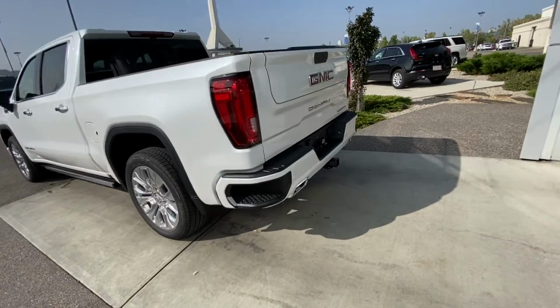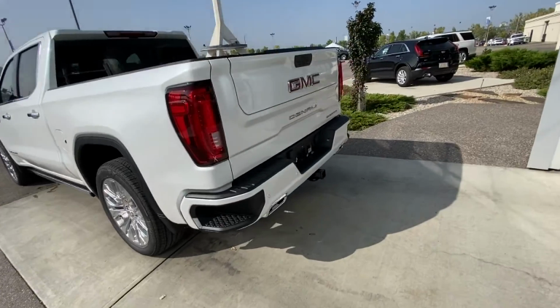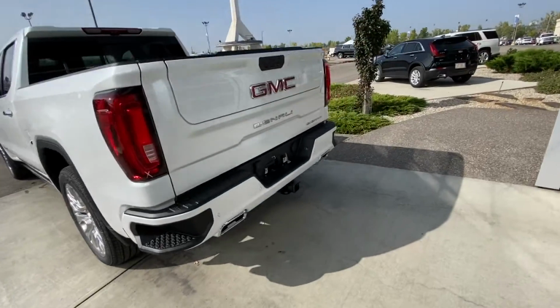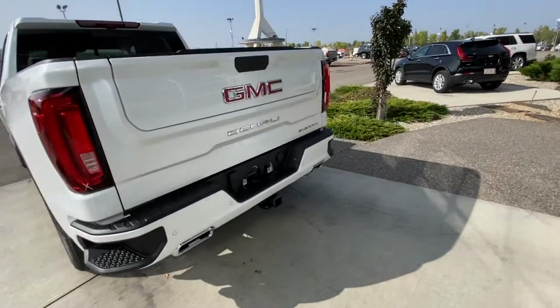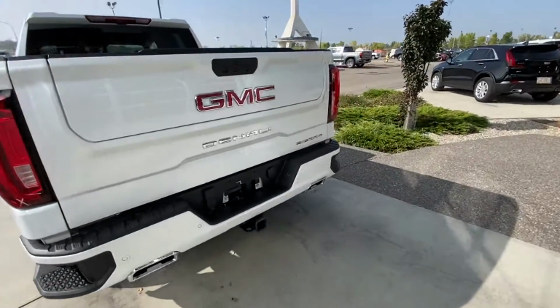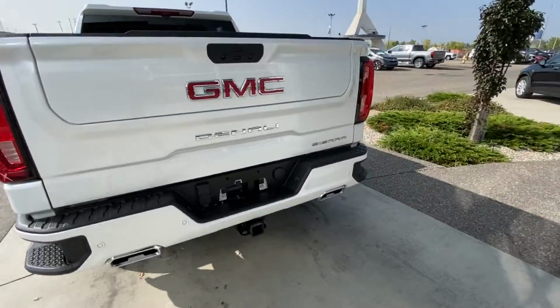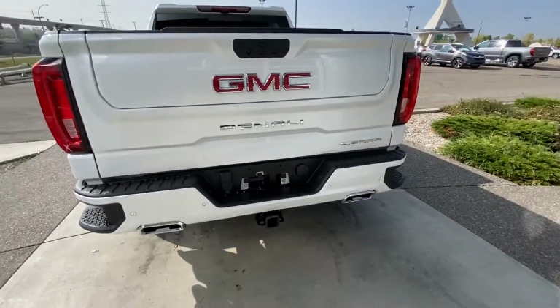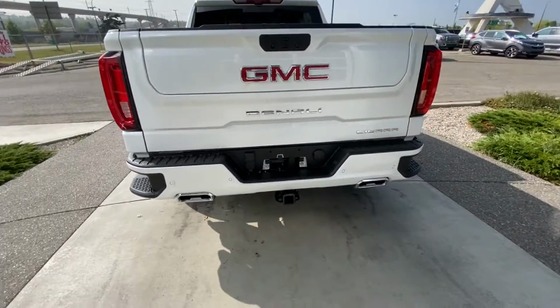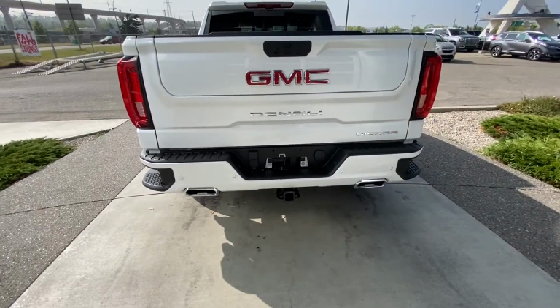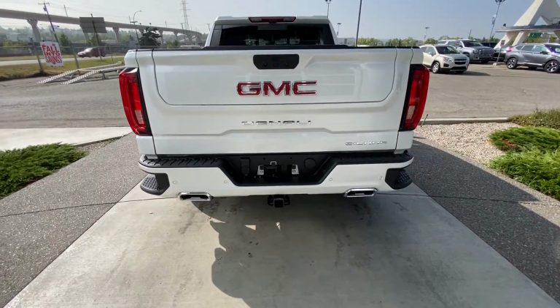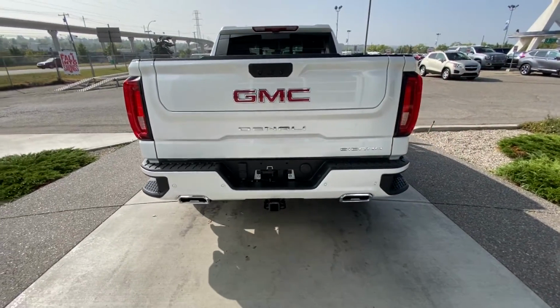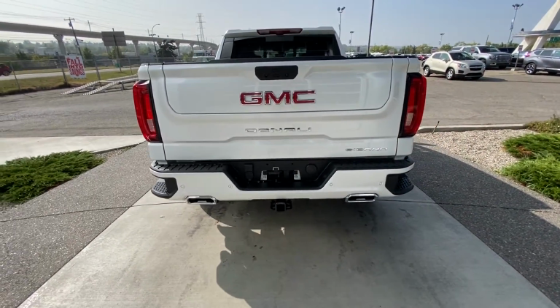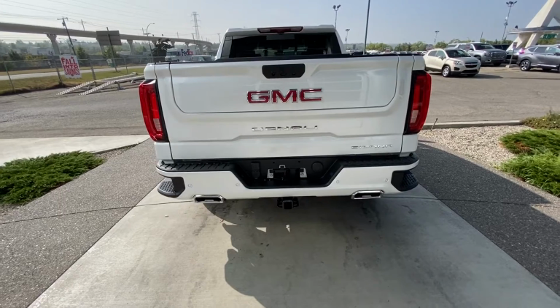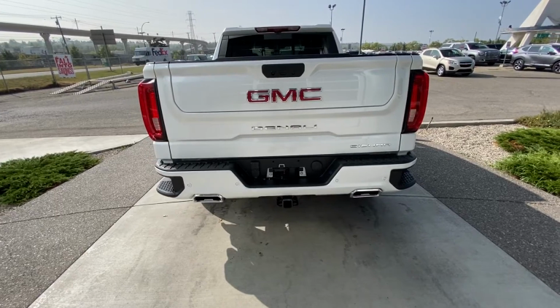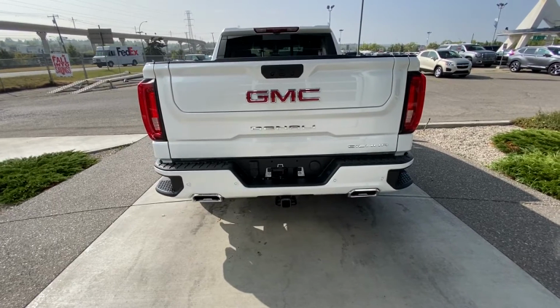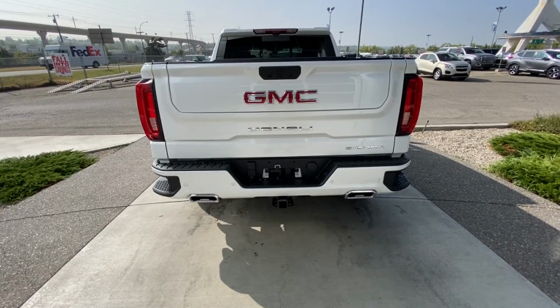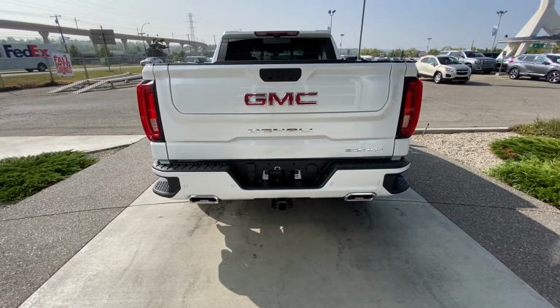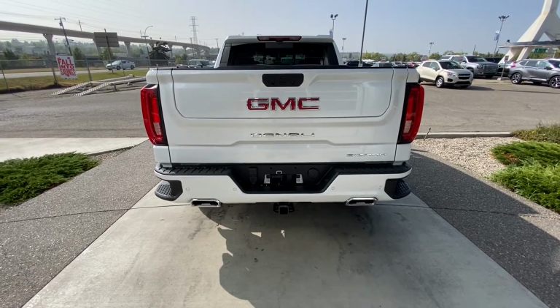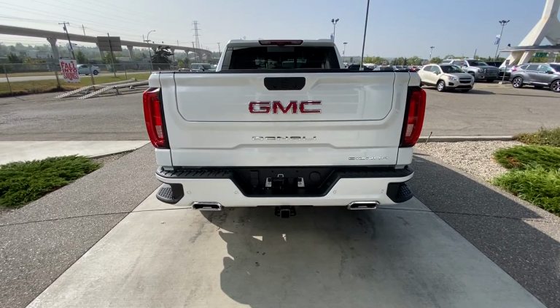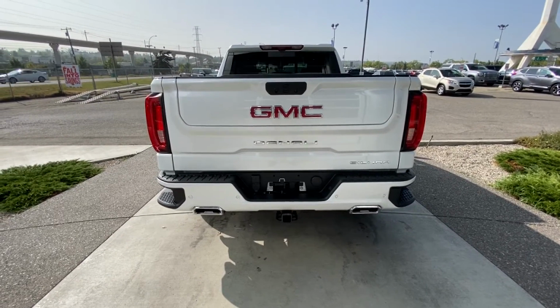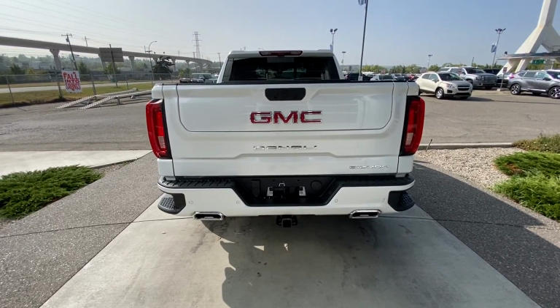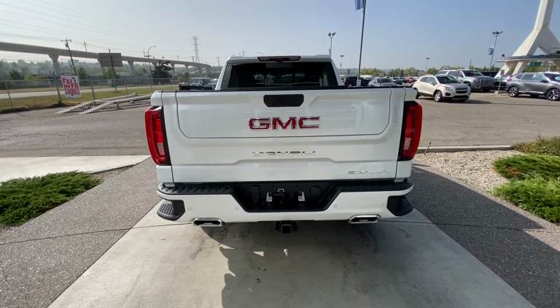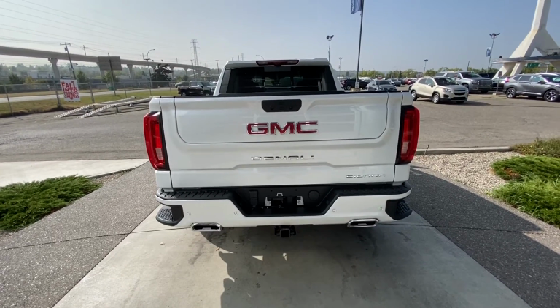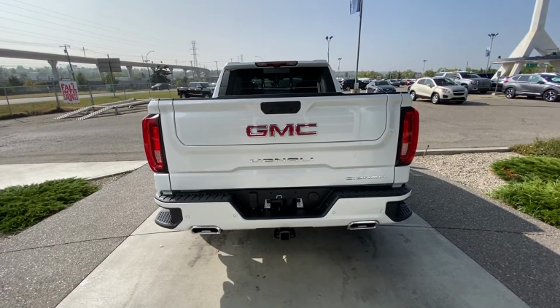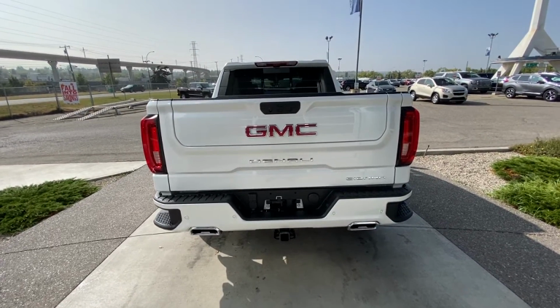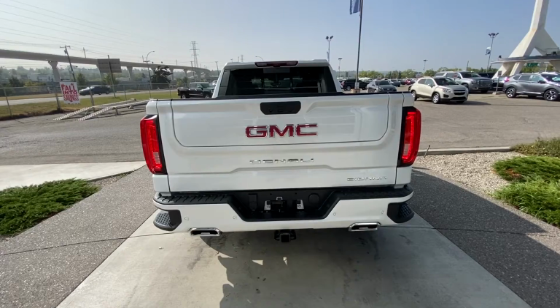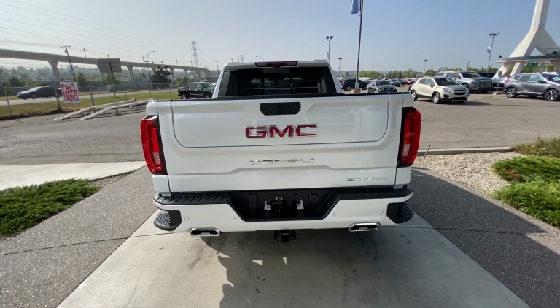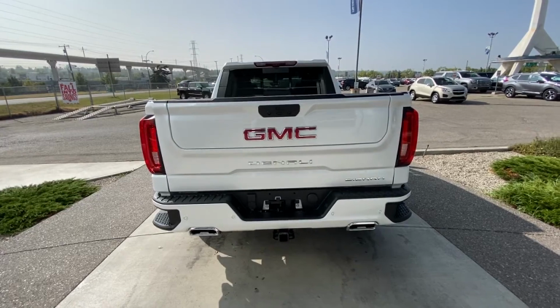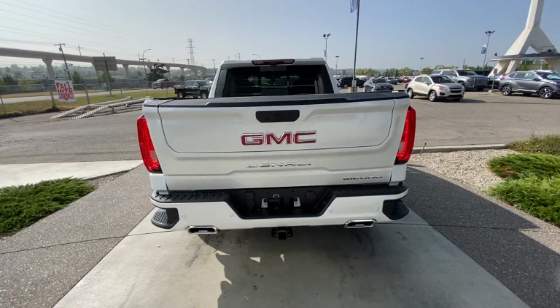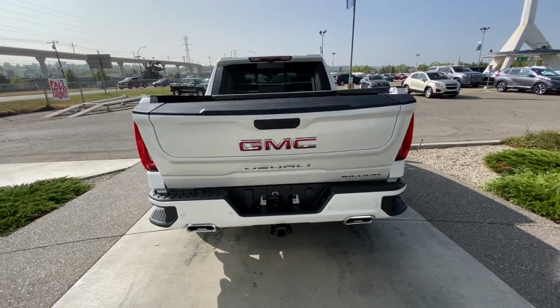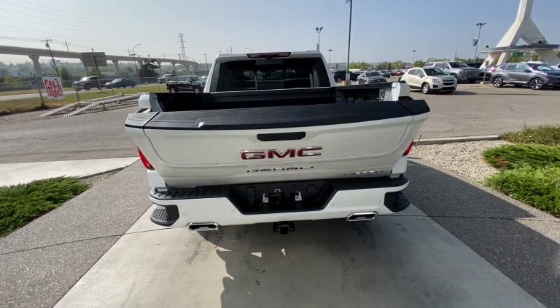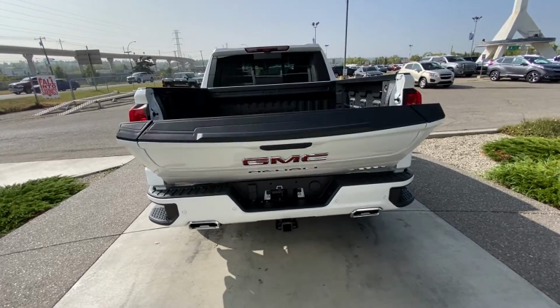Coming to the rear, we have our color-matched rear tailgate, dual chrome exhaust tips with parking sensors on the rear bumper, LED tail lights, and the GM MultiPro tailgate which you can drop from the key fob as well.